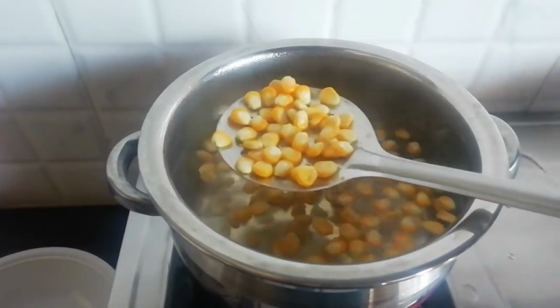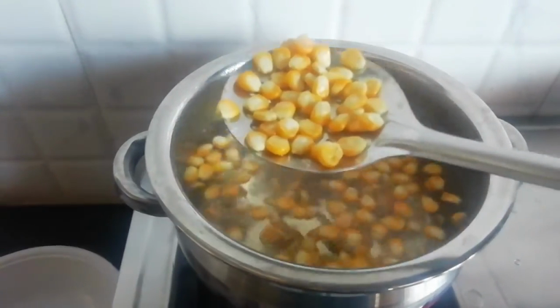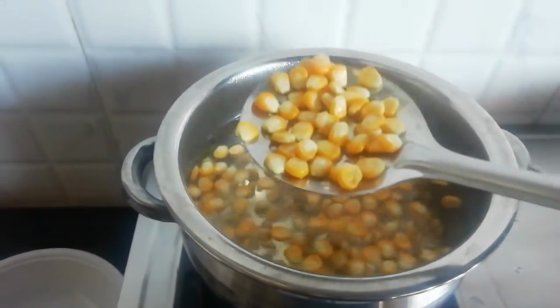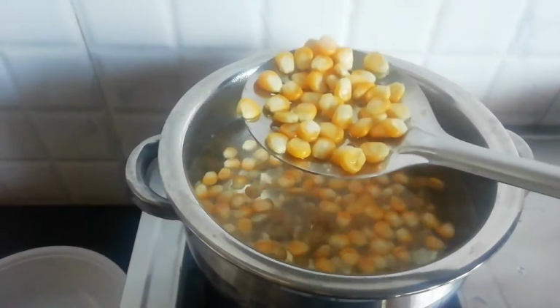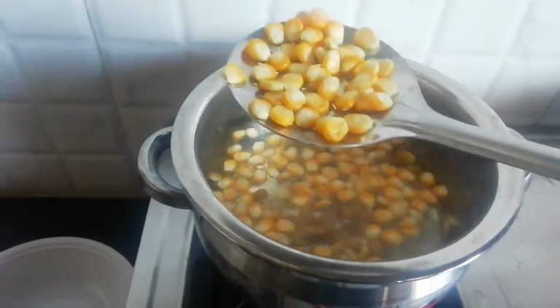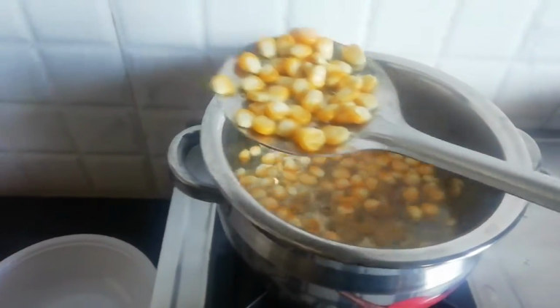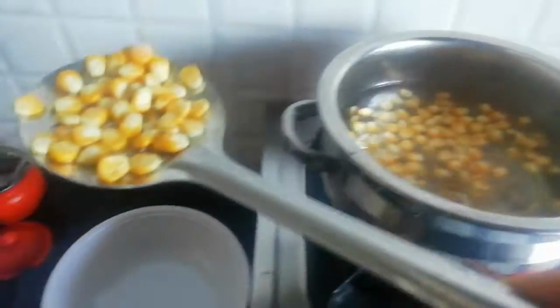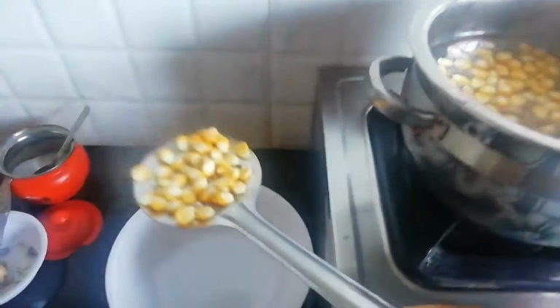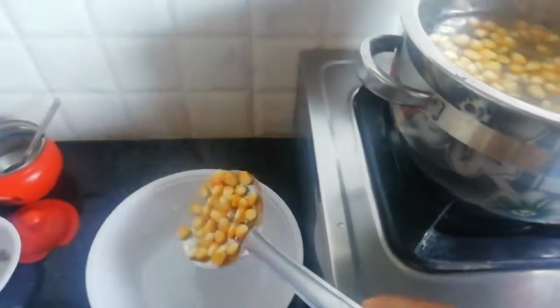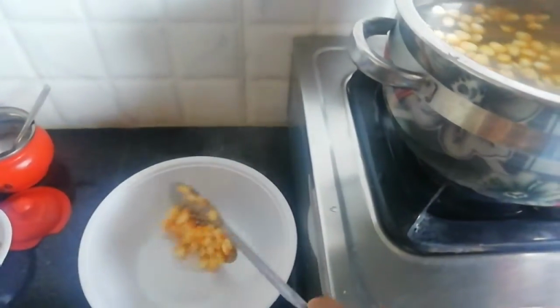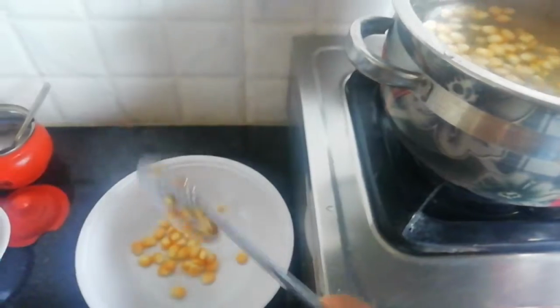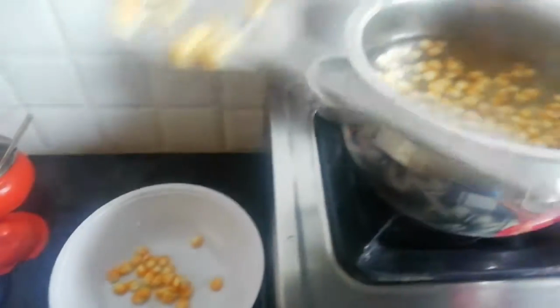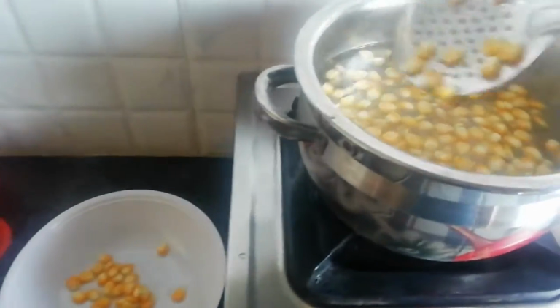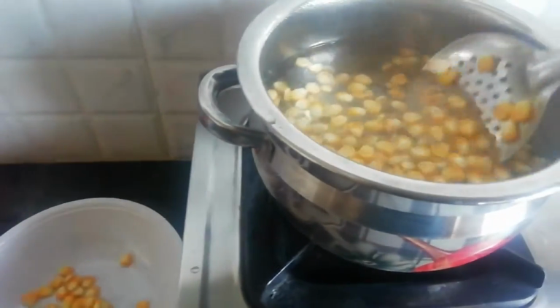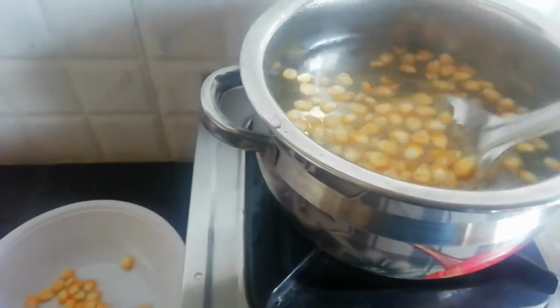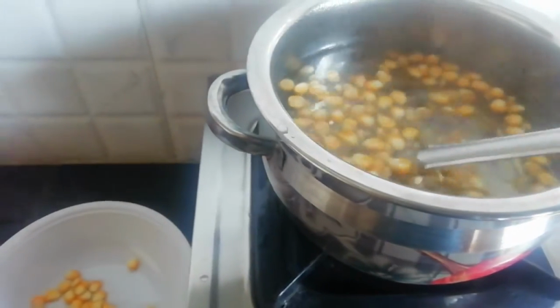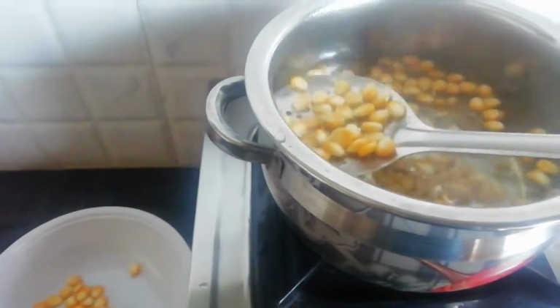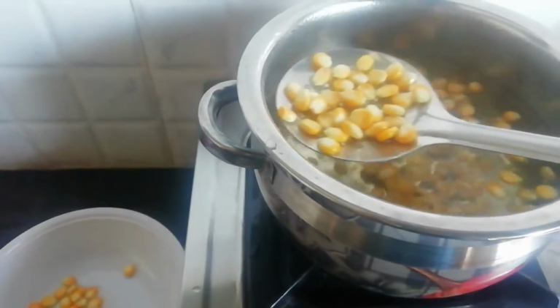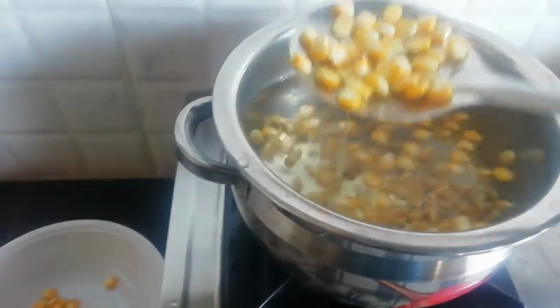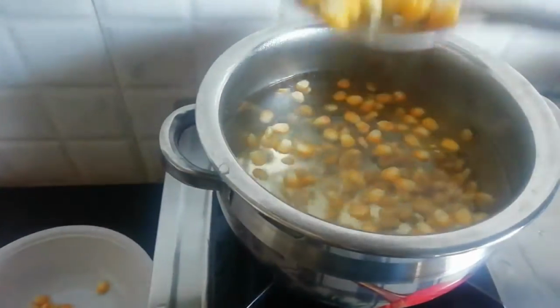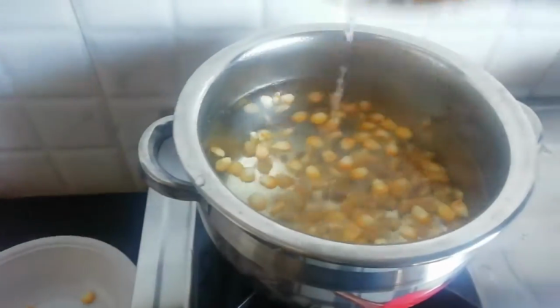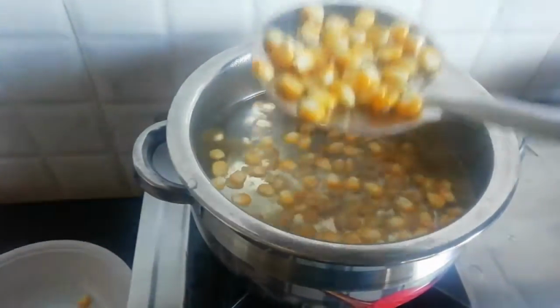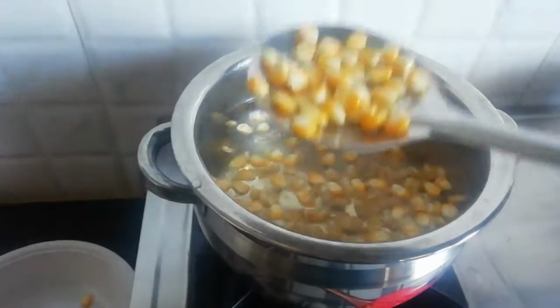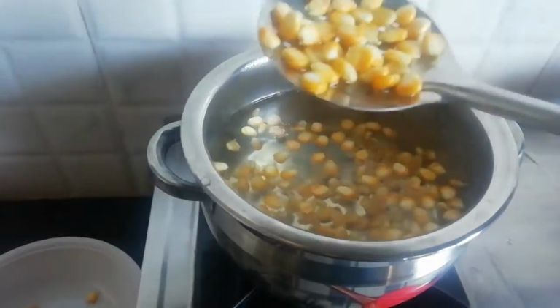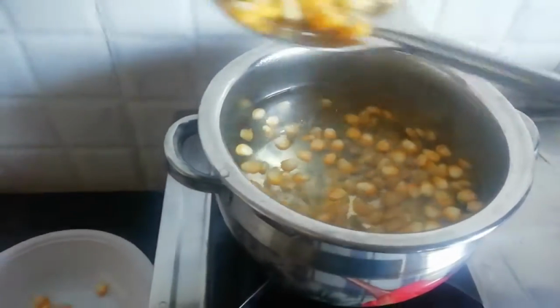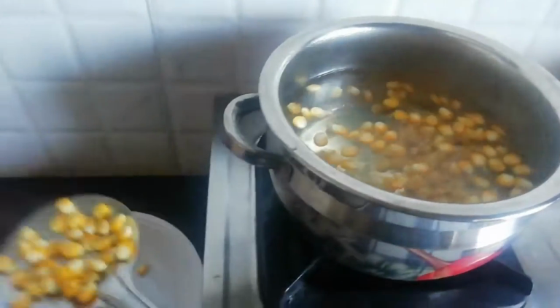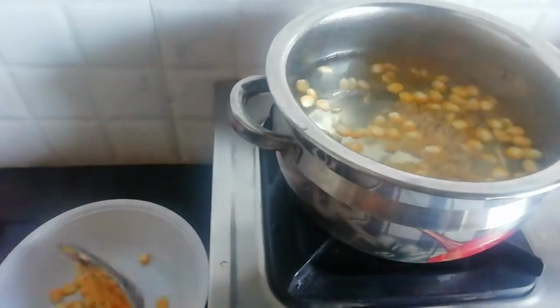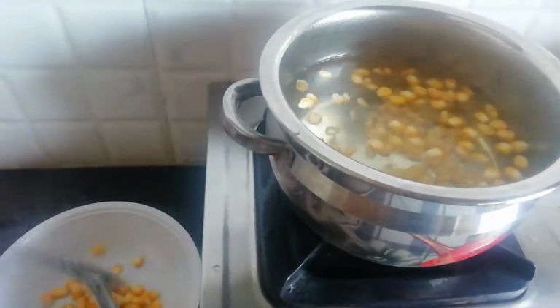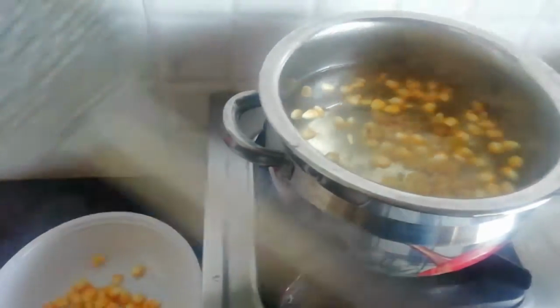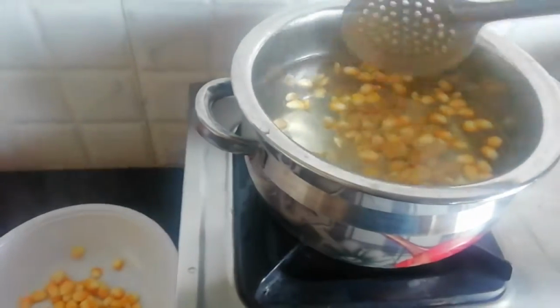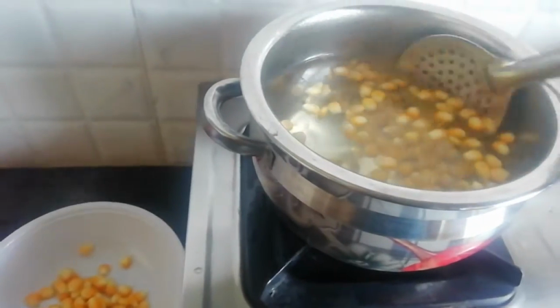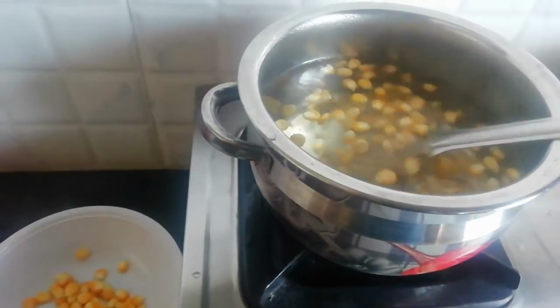Cut this and put it in the pan. First, remove the pan. Pour it in the pan.